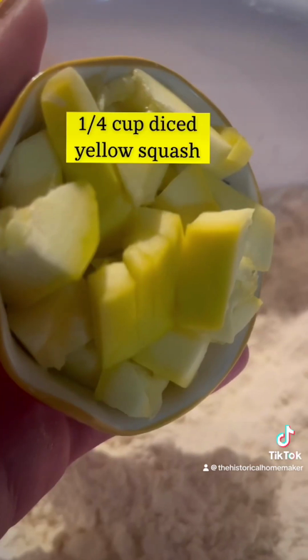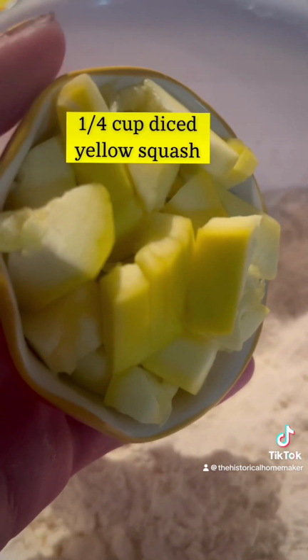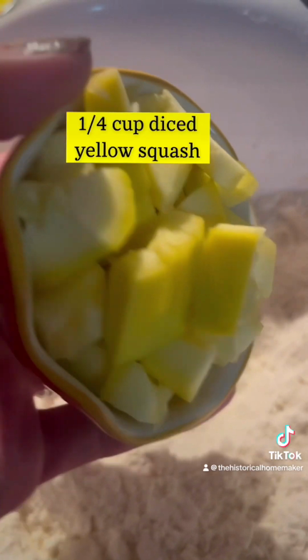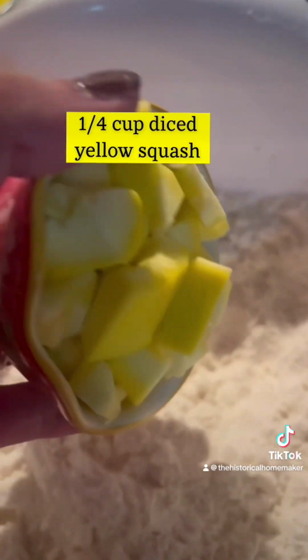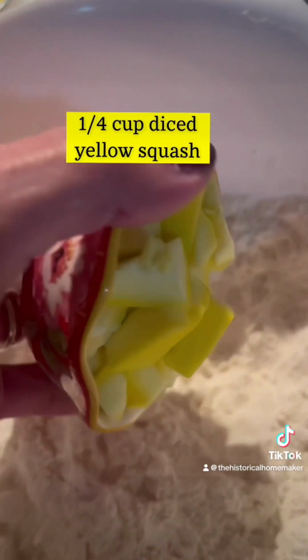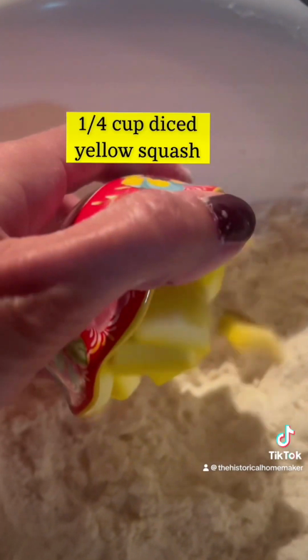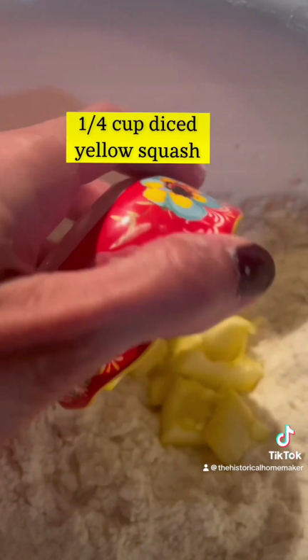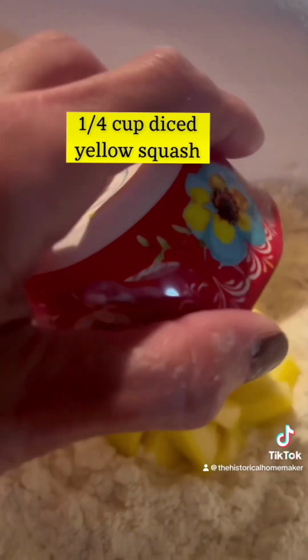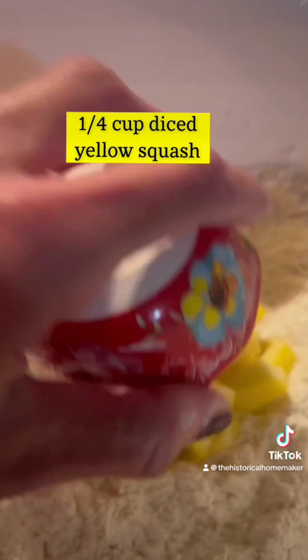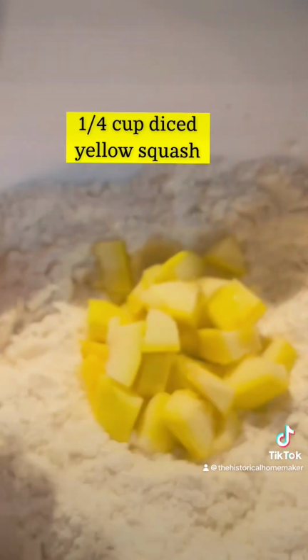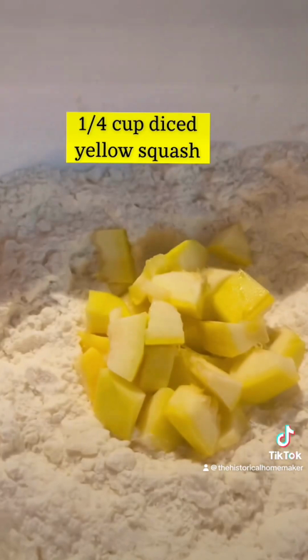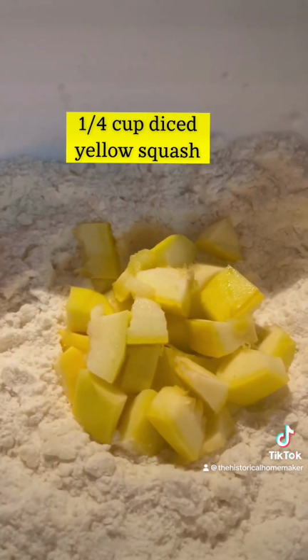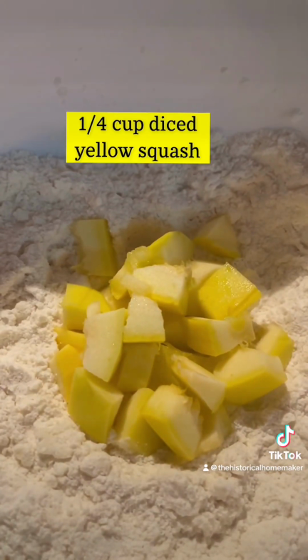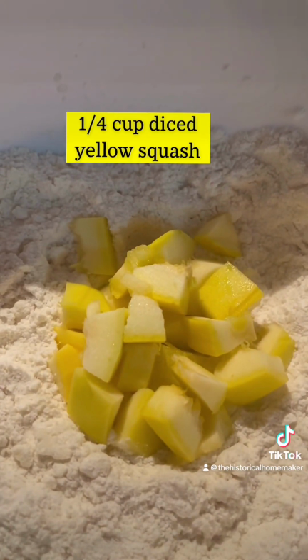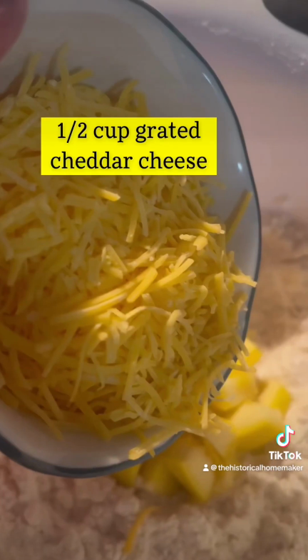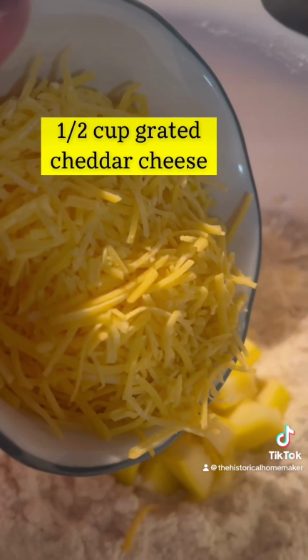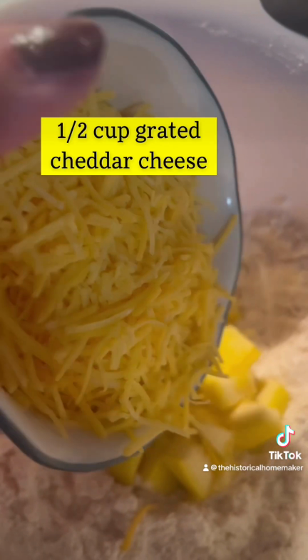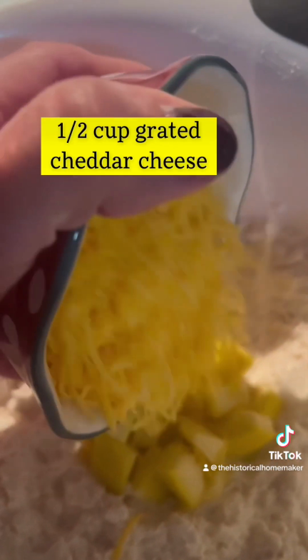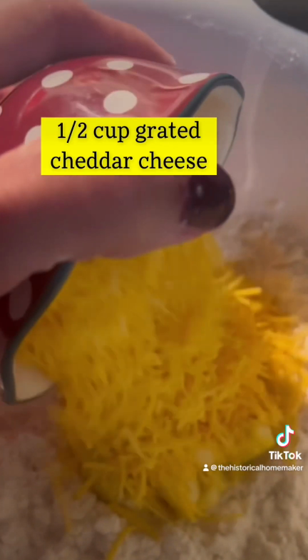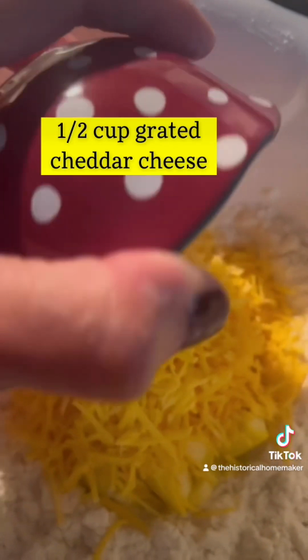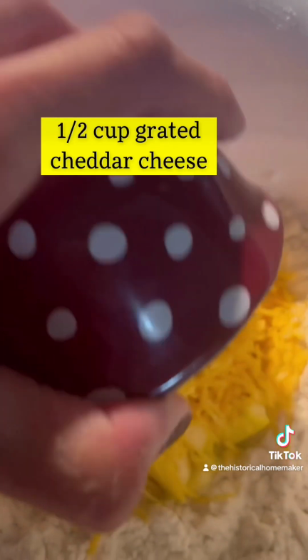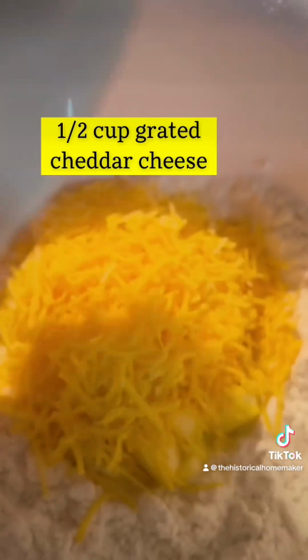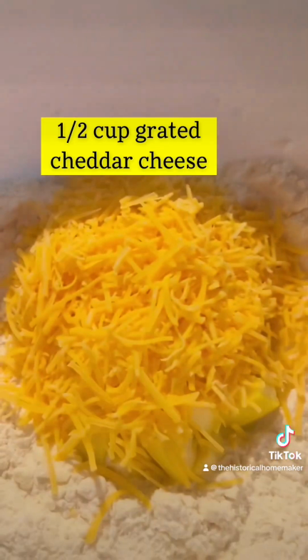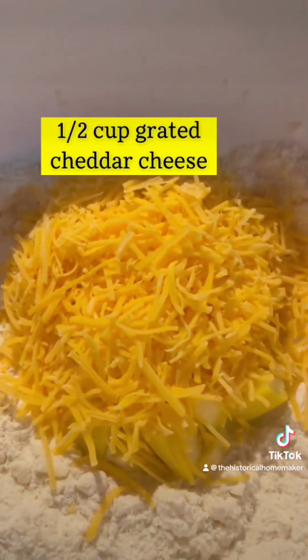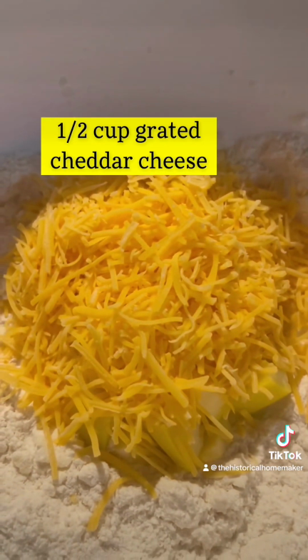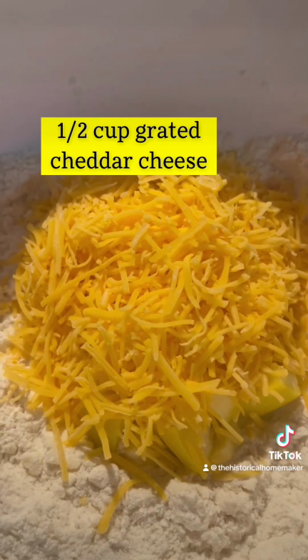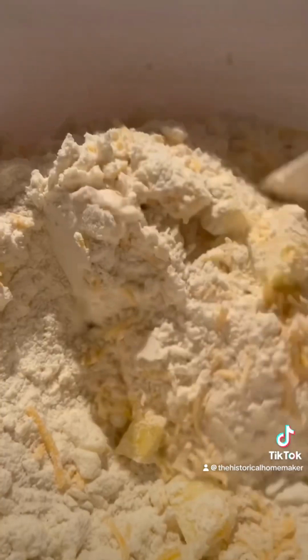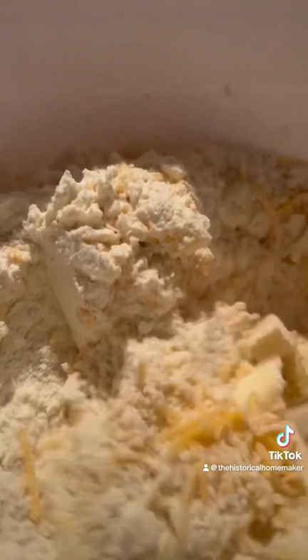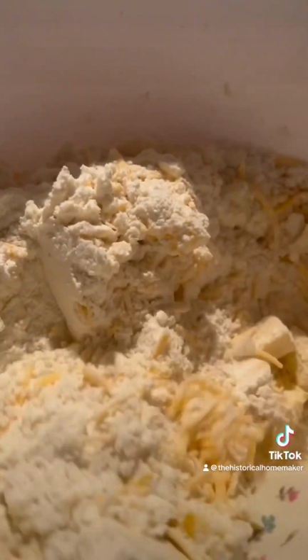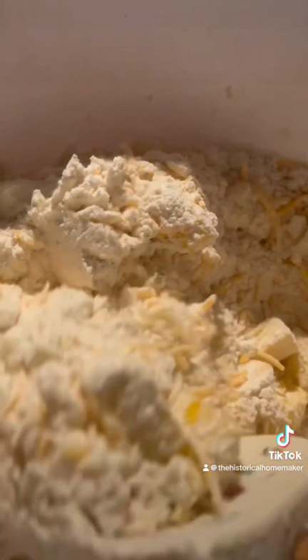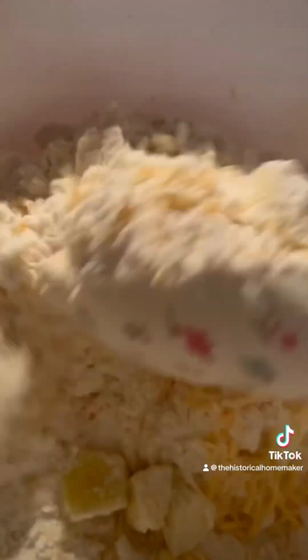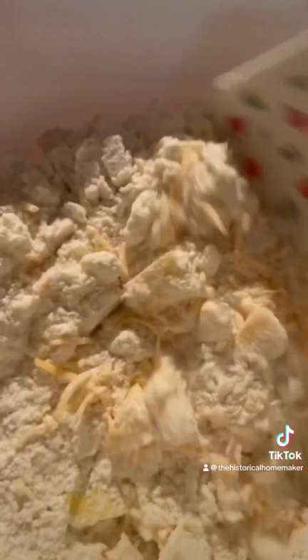Add in the diced yellow squash and the grated cheddar cheese. Mix together really well.